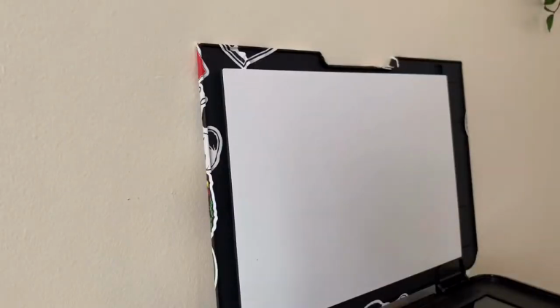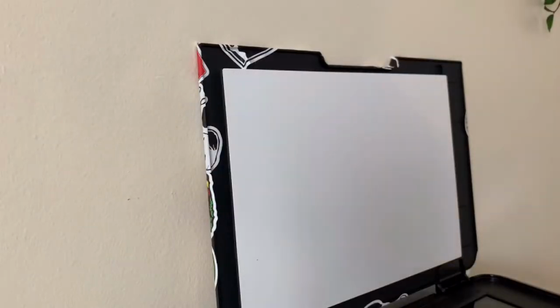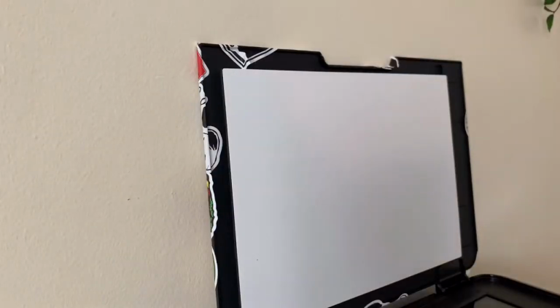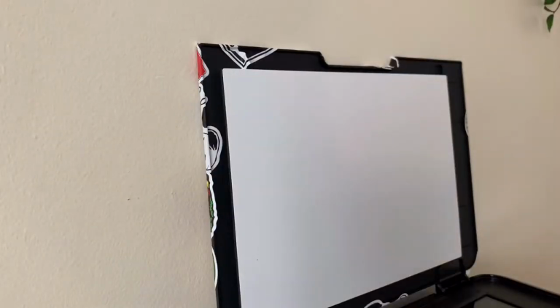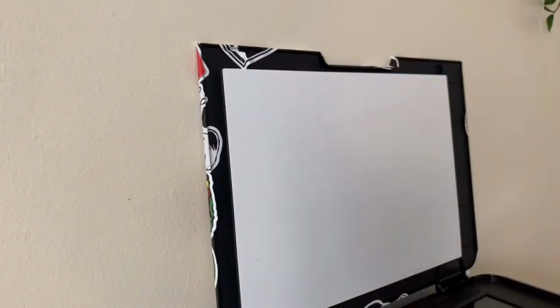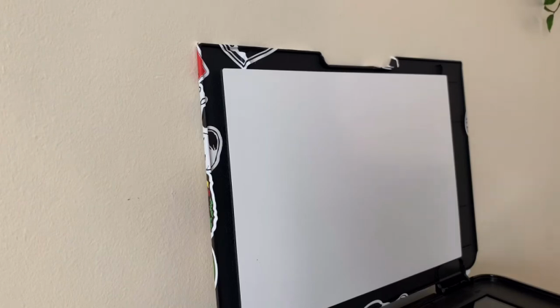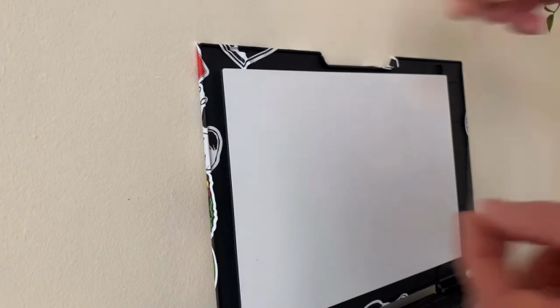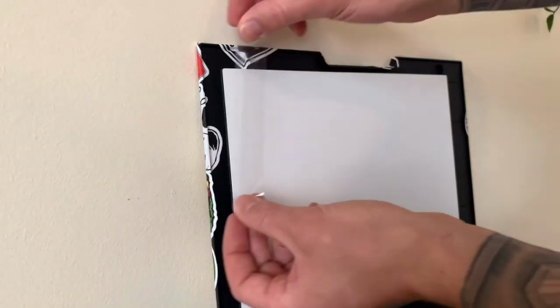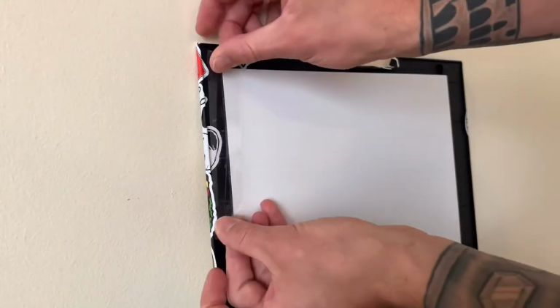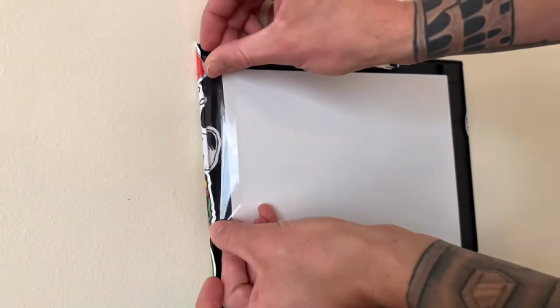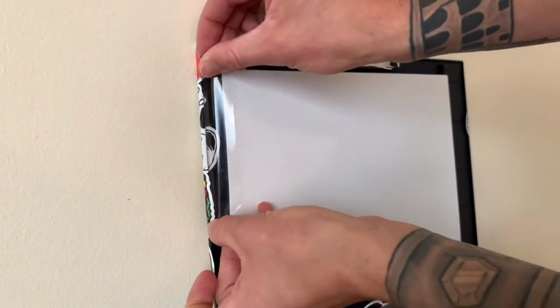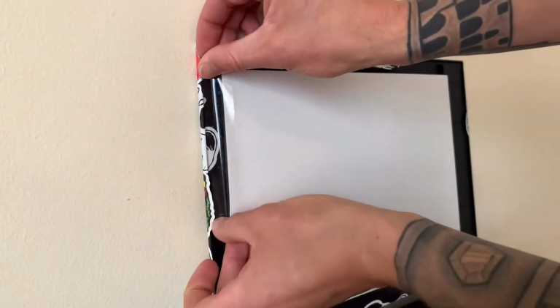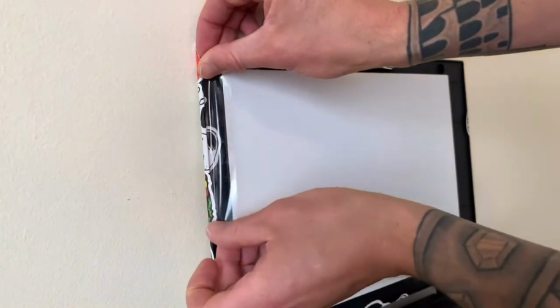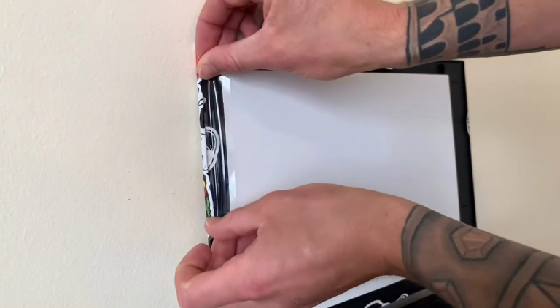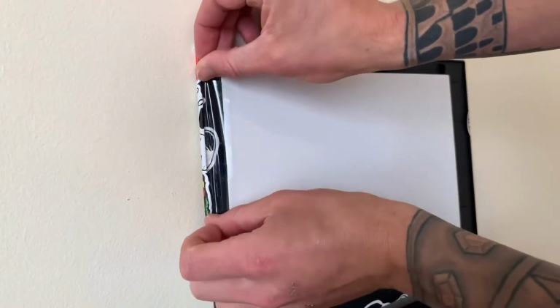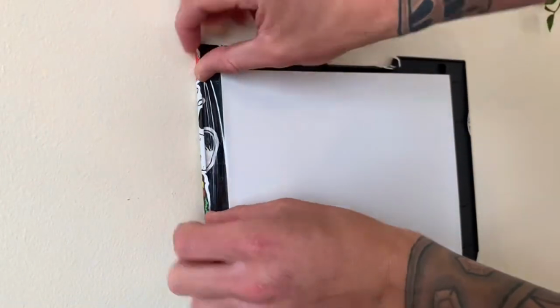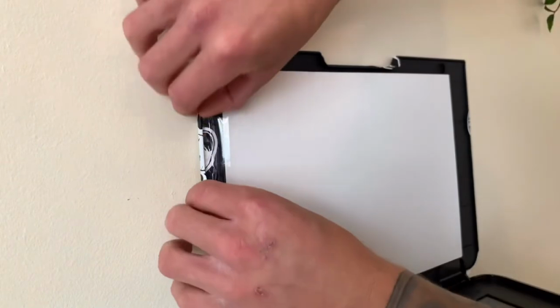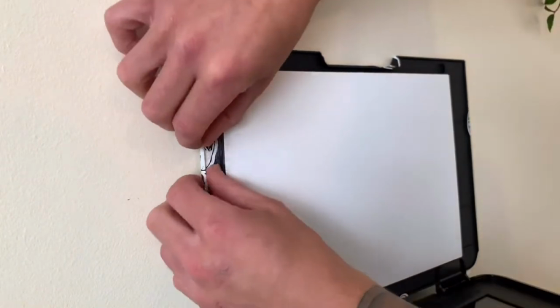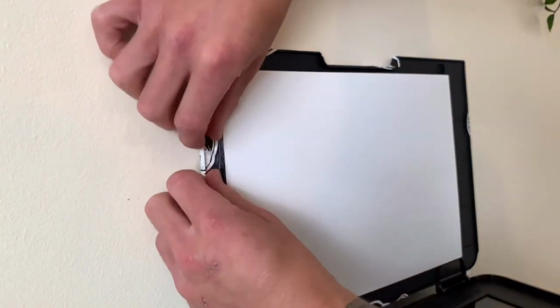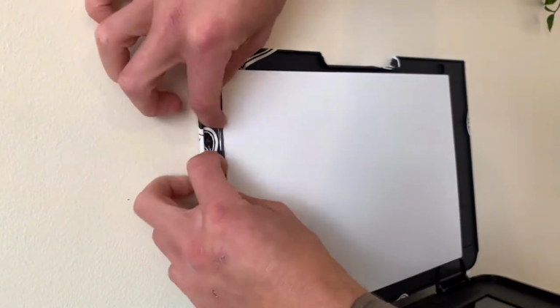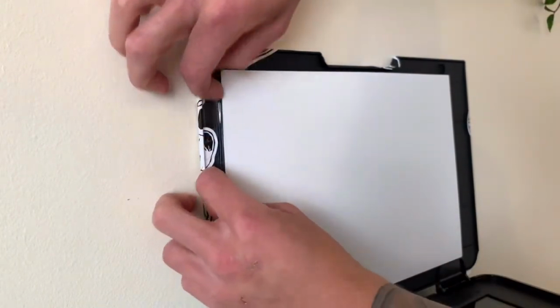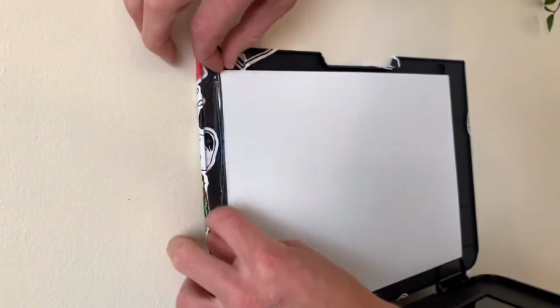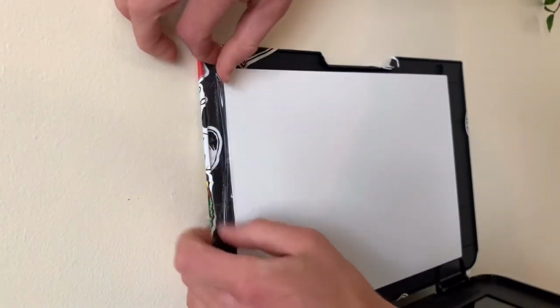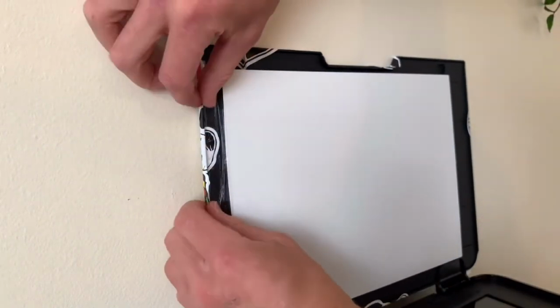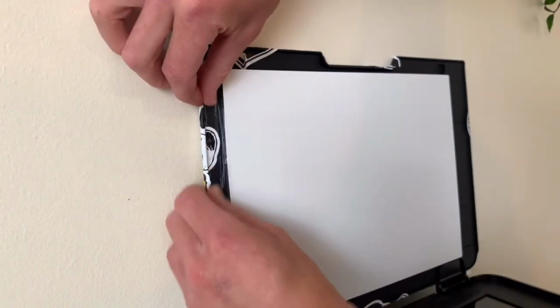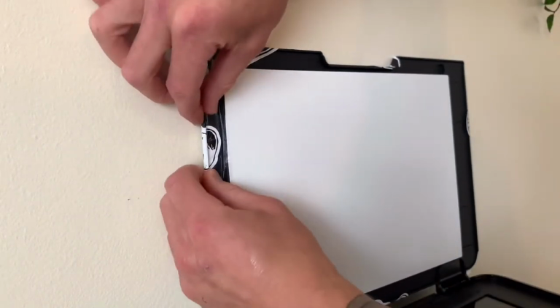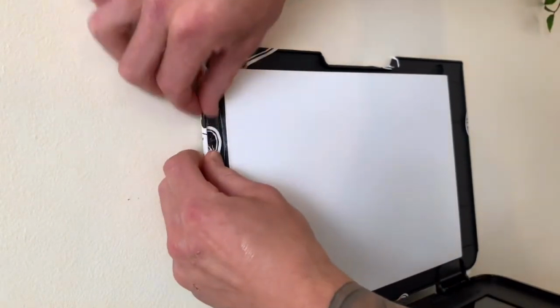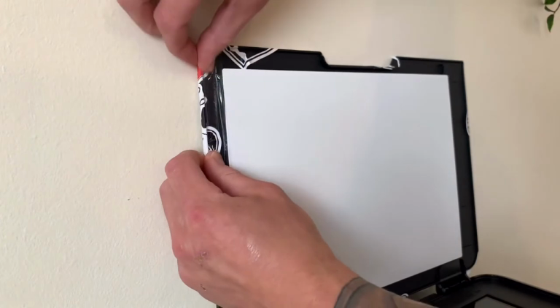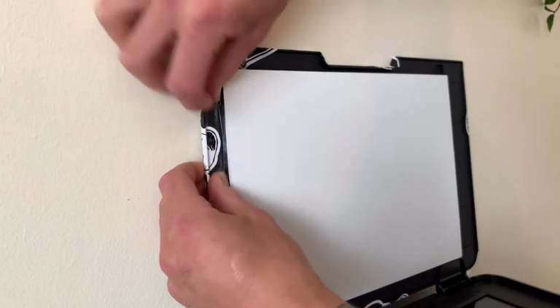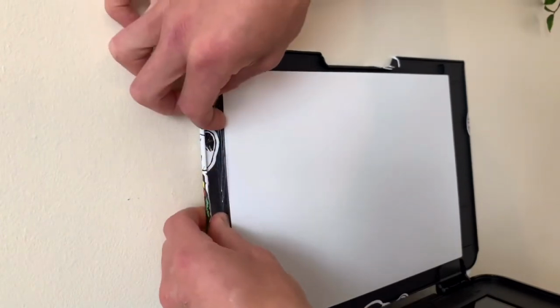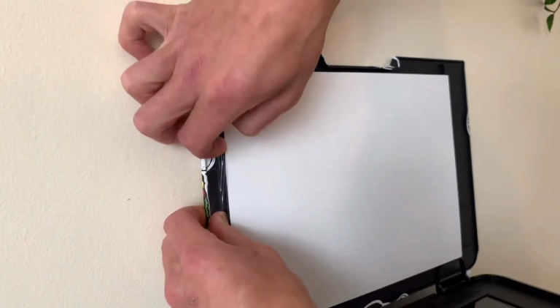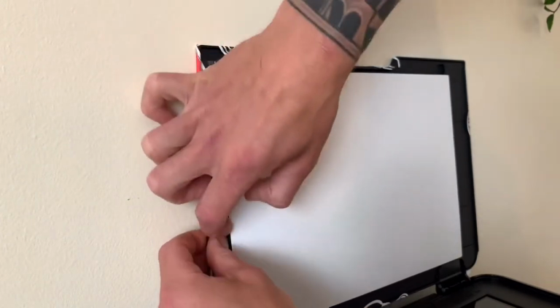And then for little bits like this on the other side, what you can do is just take a little bit of tape onto it there. That will hold it all down and stop it from folding back over.